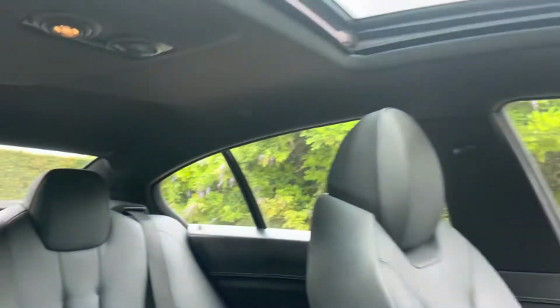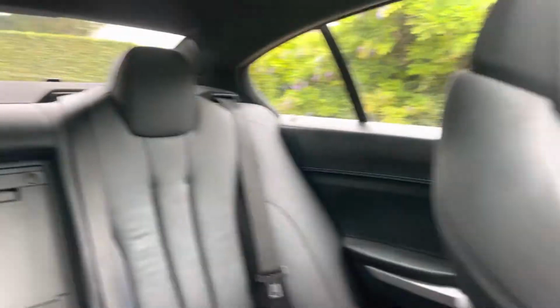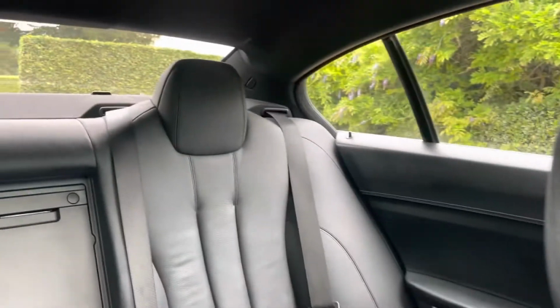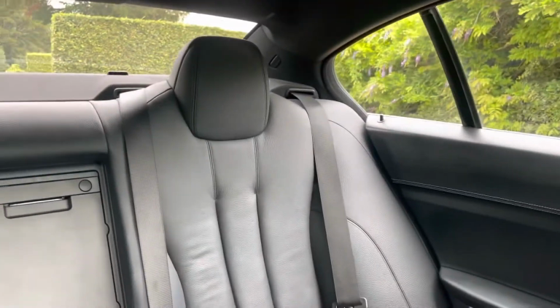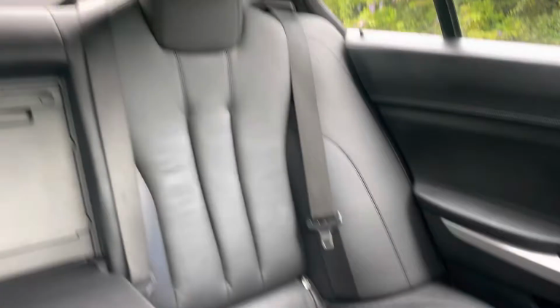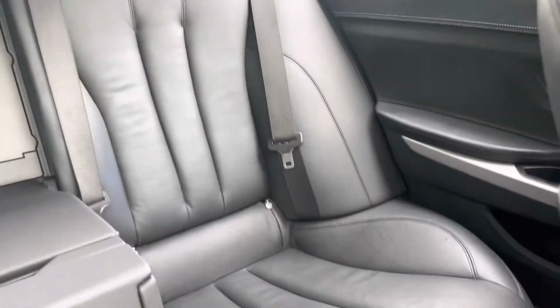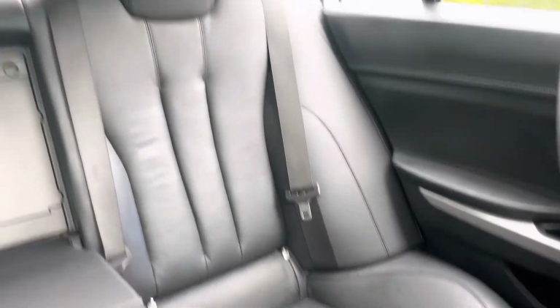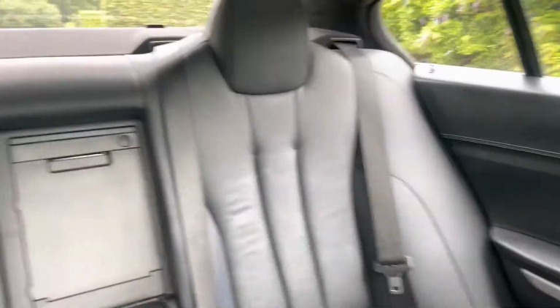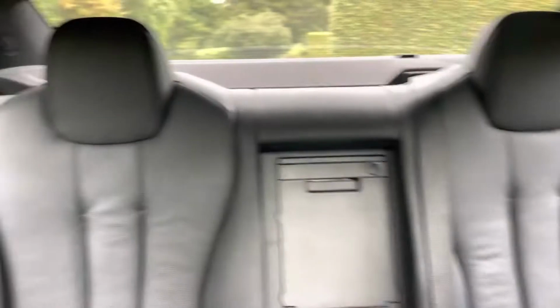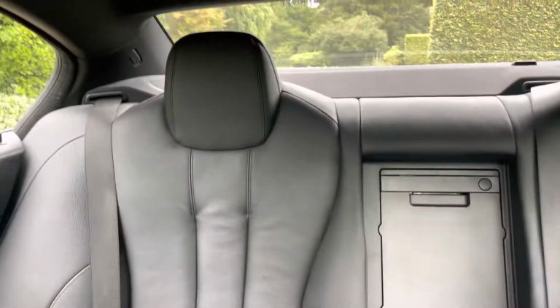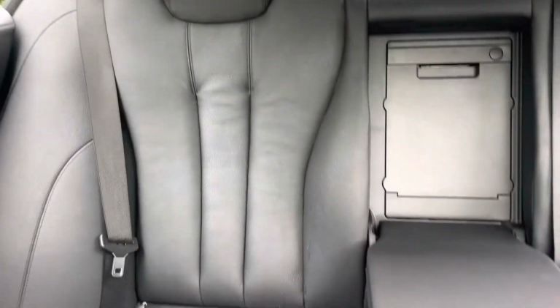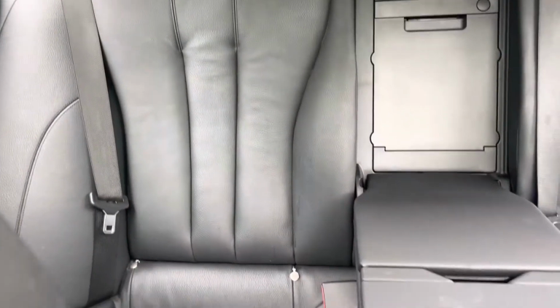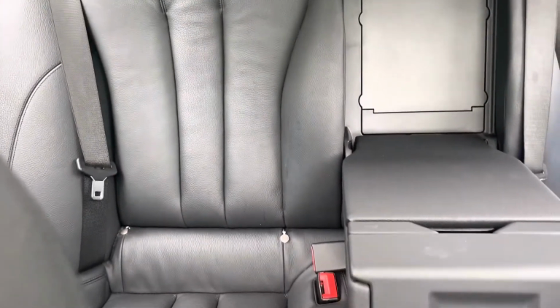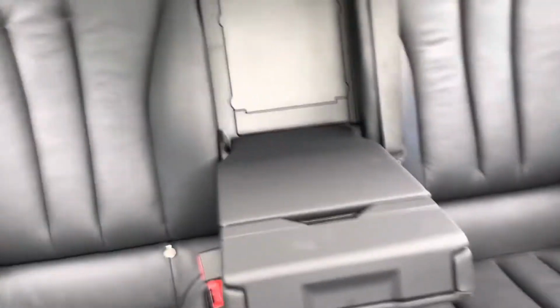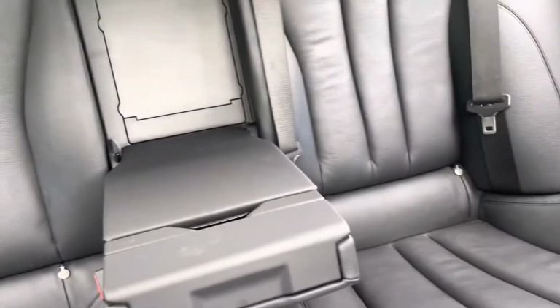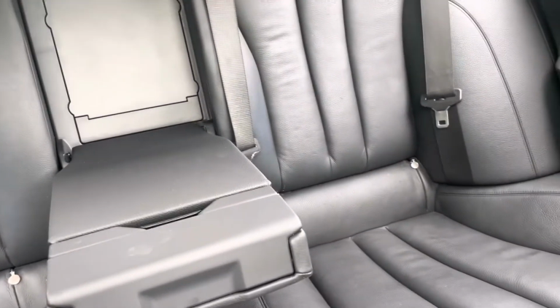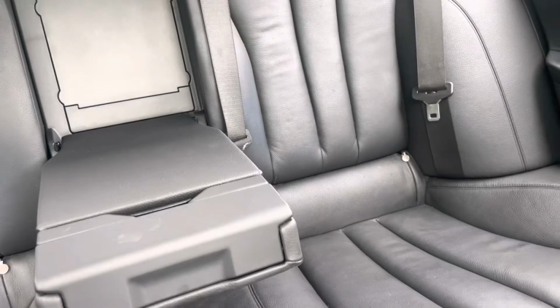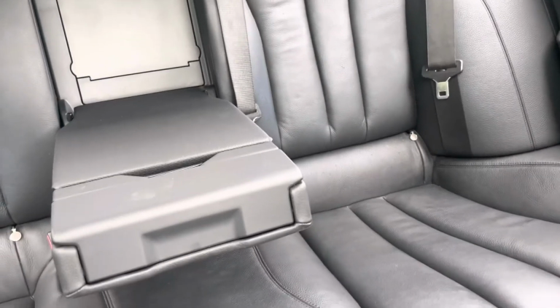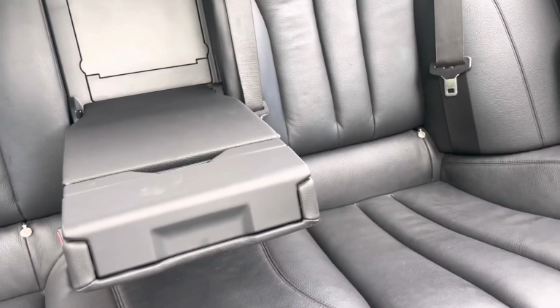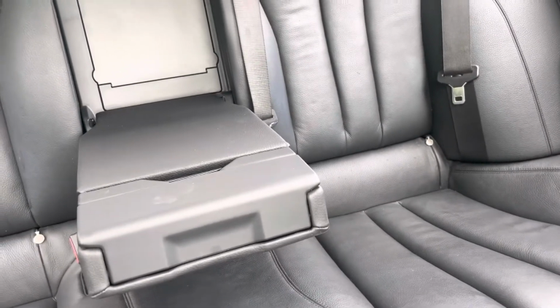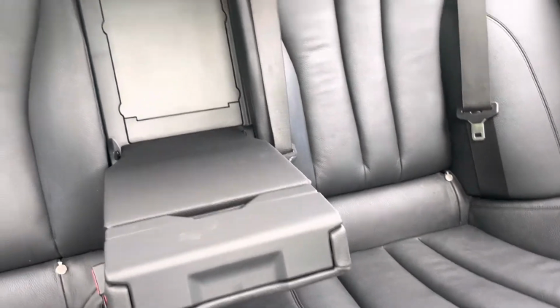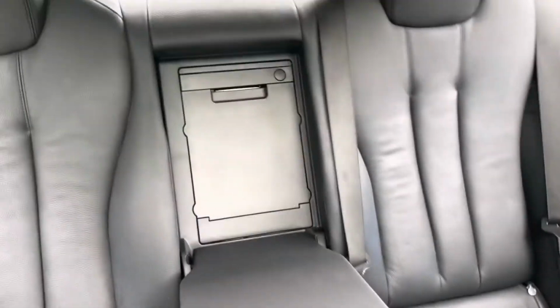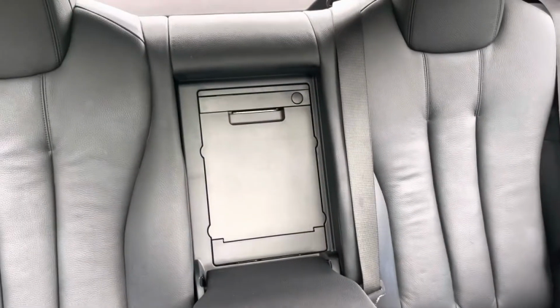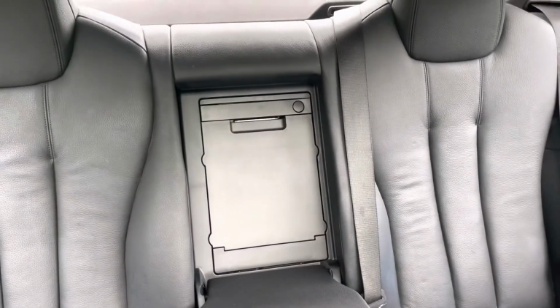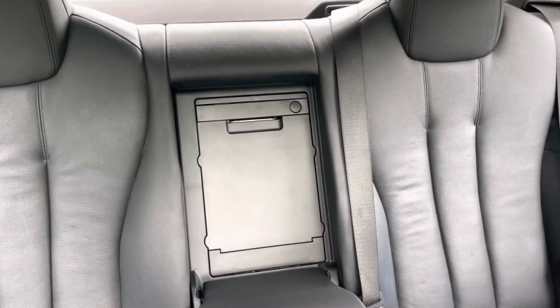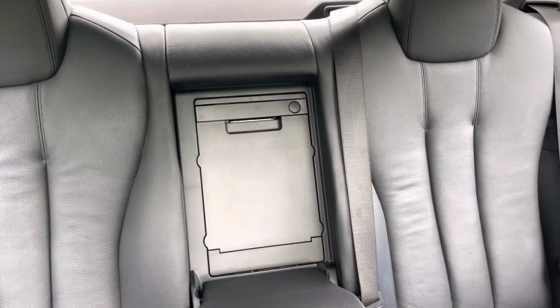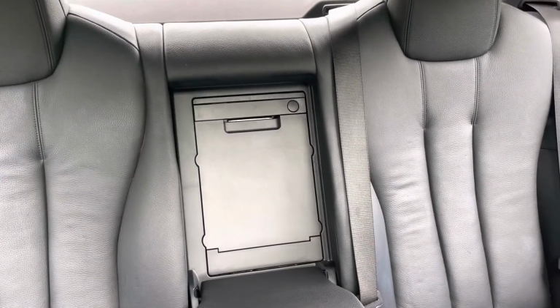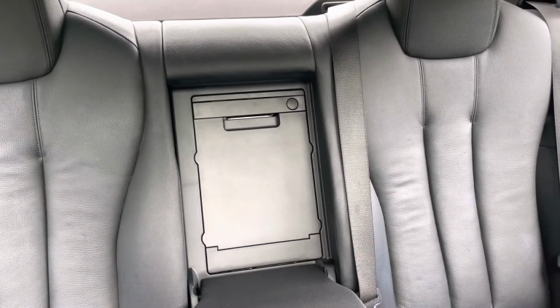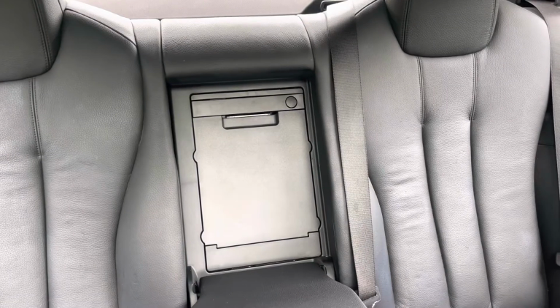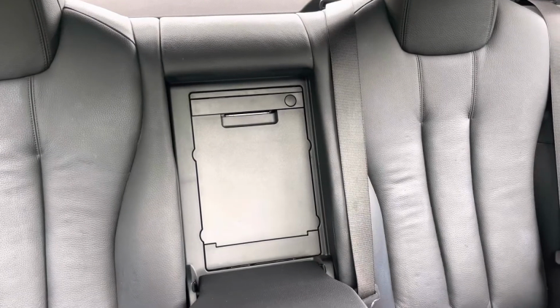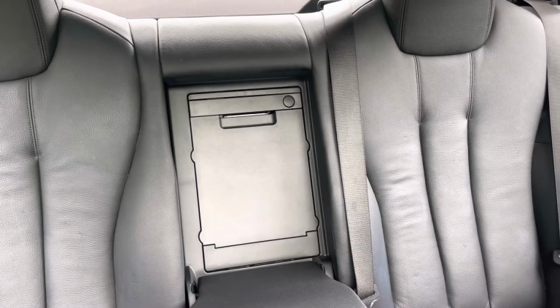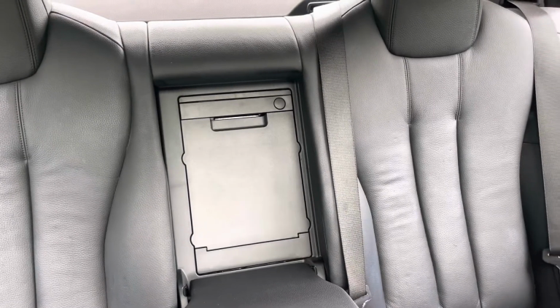In the back, three proper seatbelts — the outer two with isofix and a folding armrest. That also leads to a ski hatch into the boot for larger items.